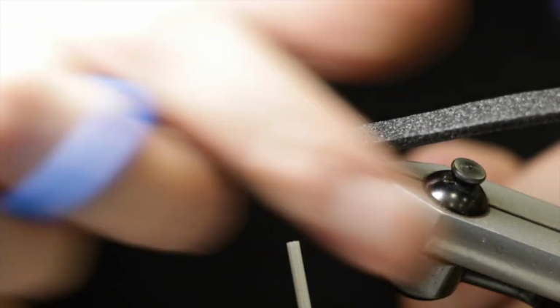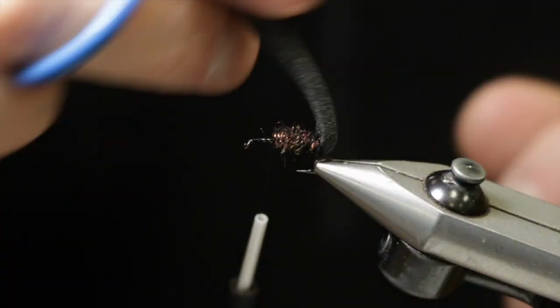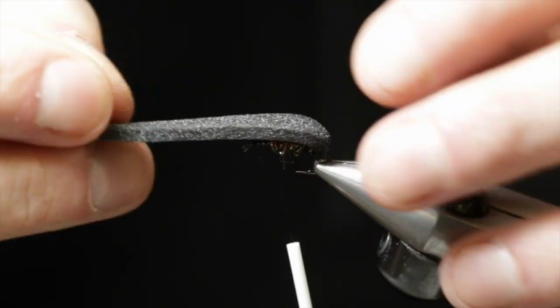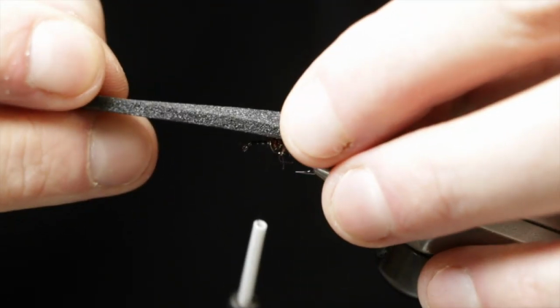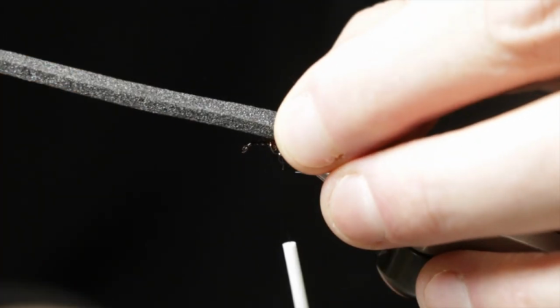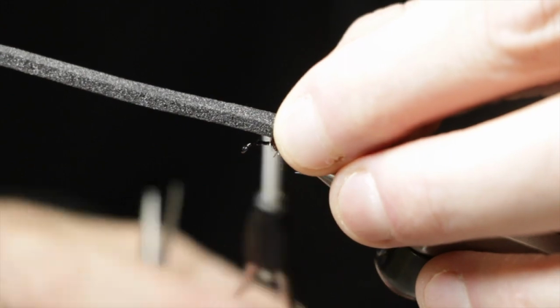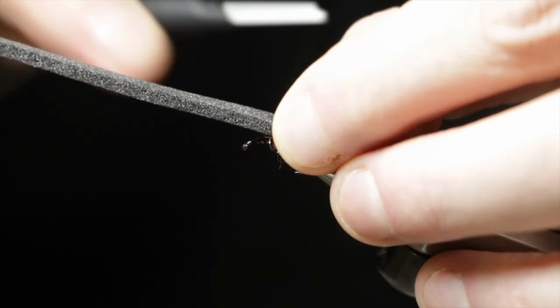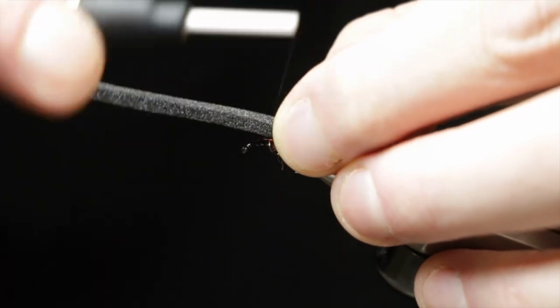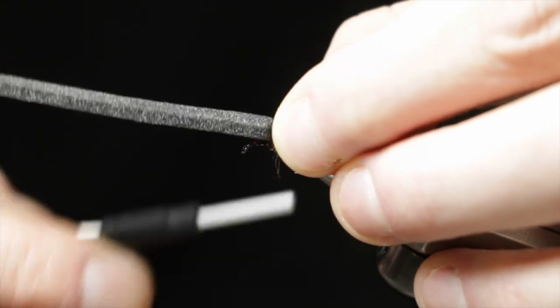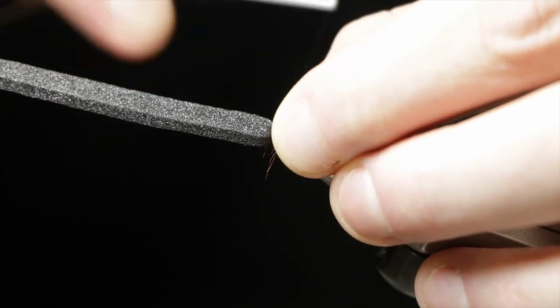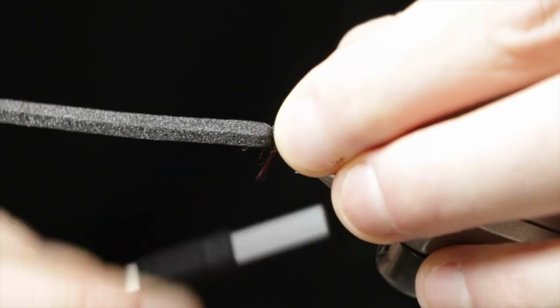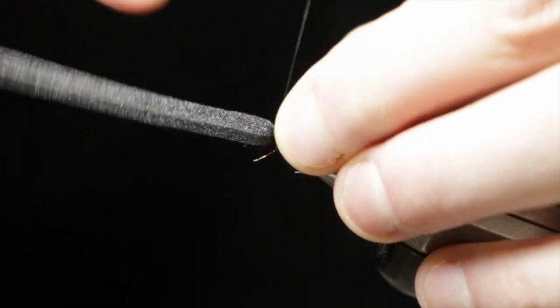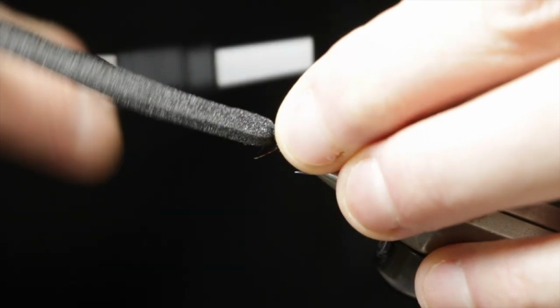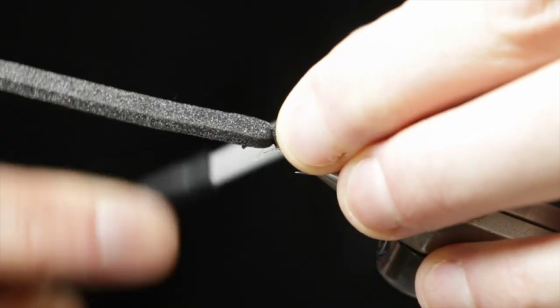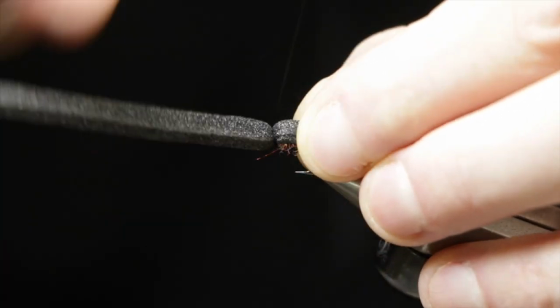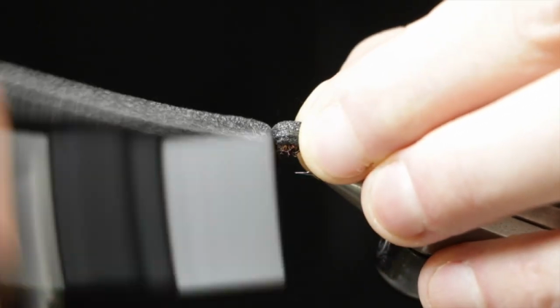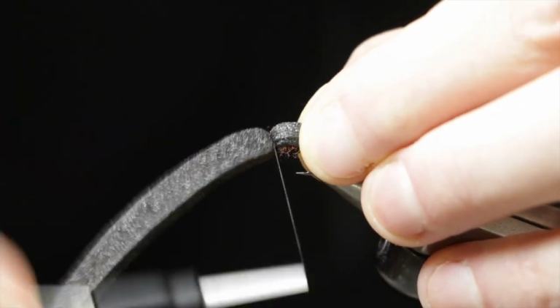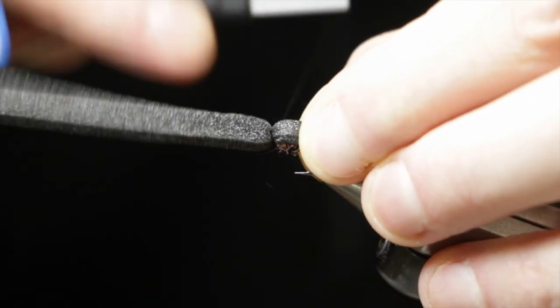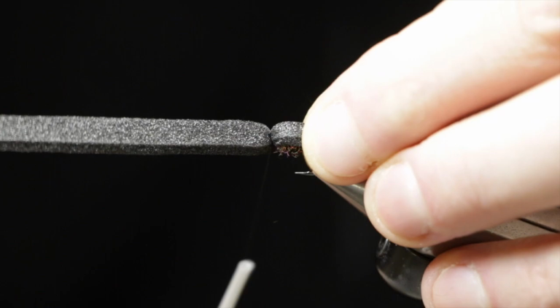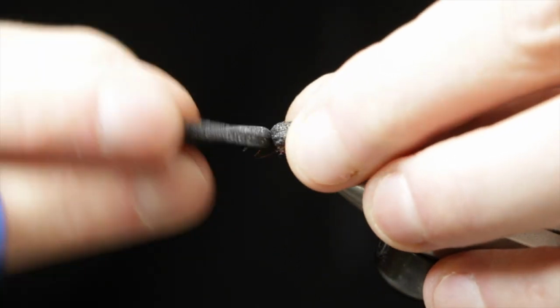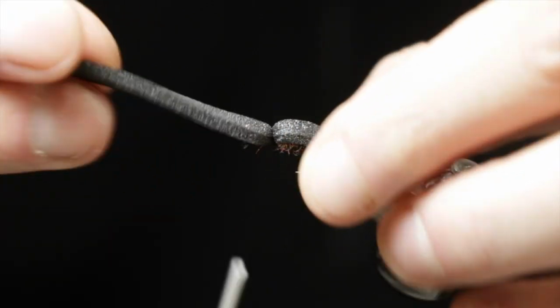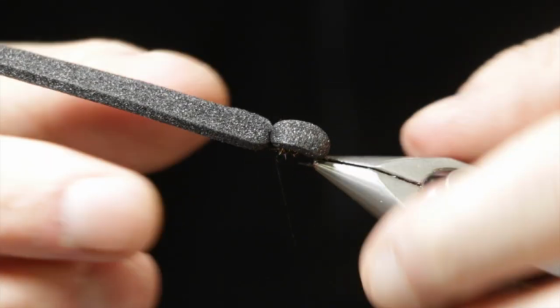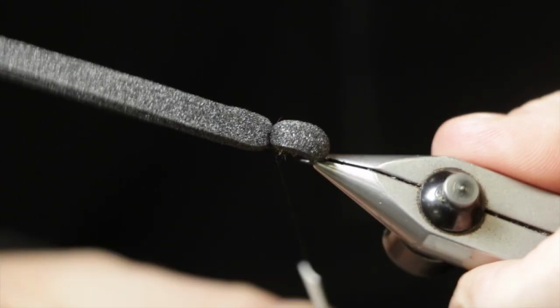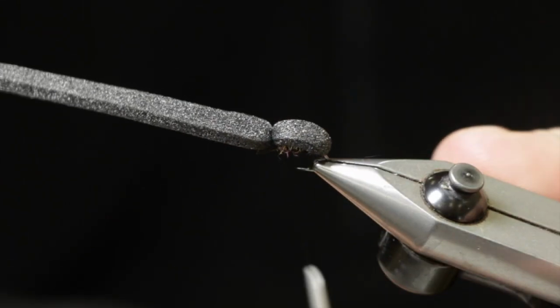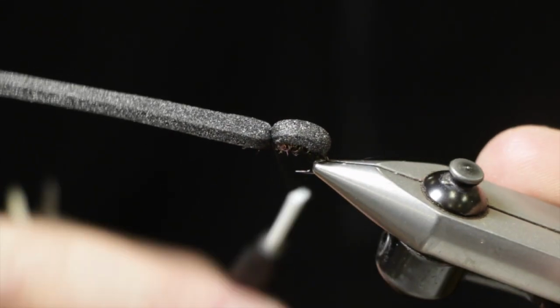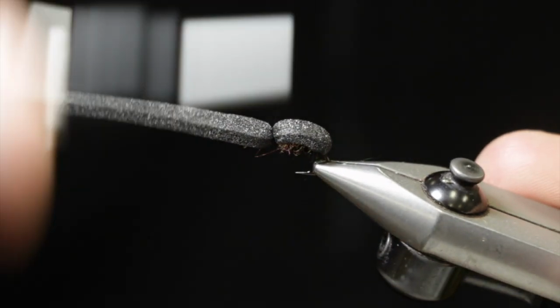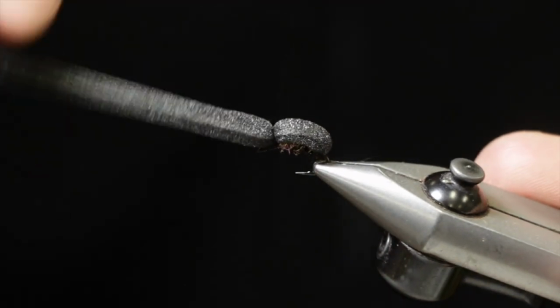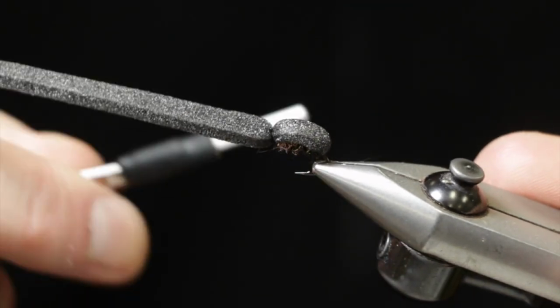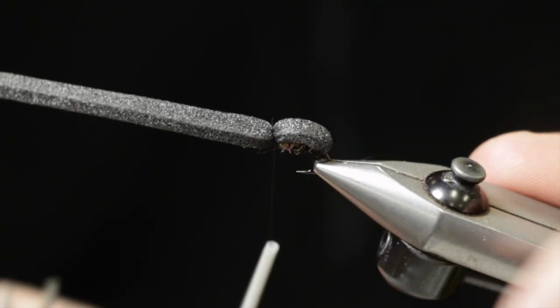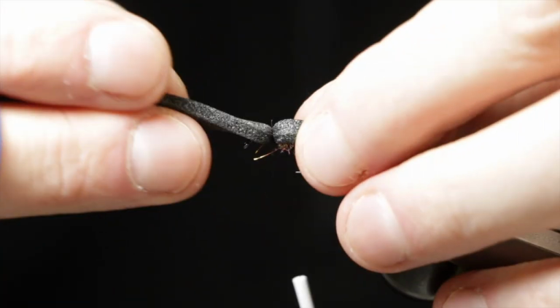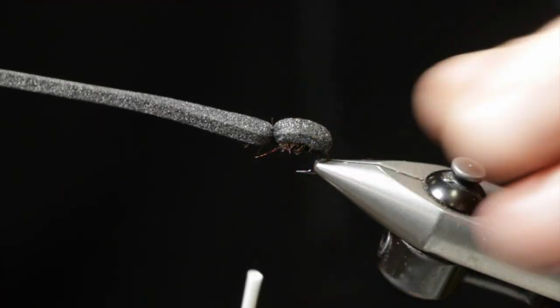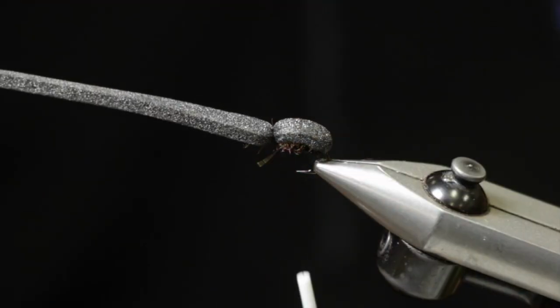Now we'll go ahead and fold our foam forward and tie that down with a few good wraps to form the rear segment of our fly.